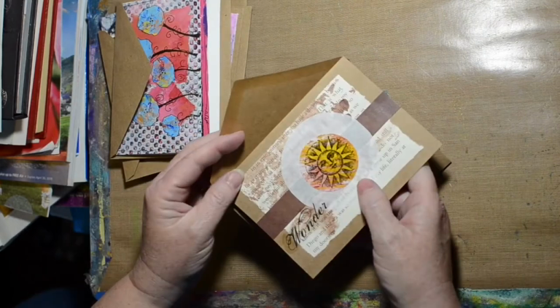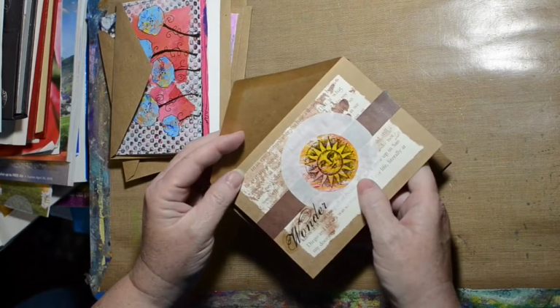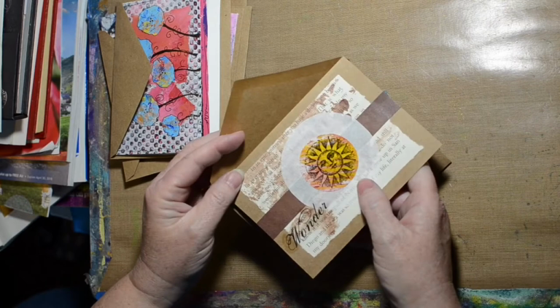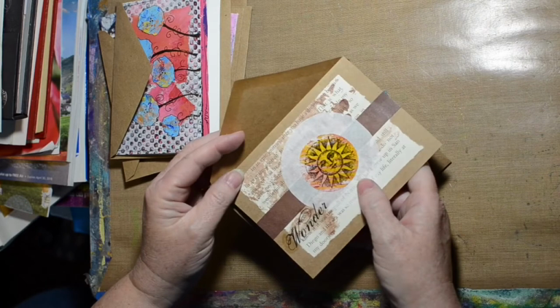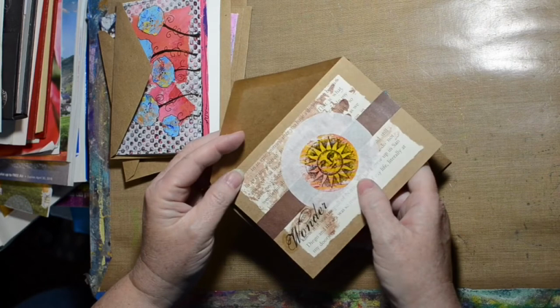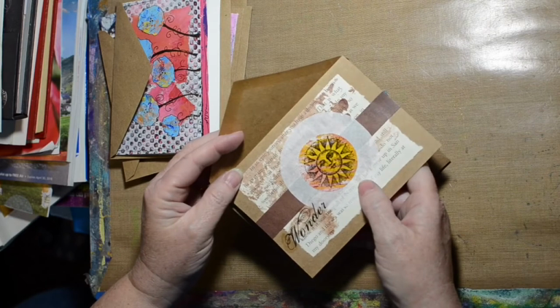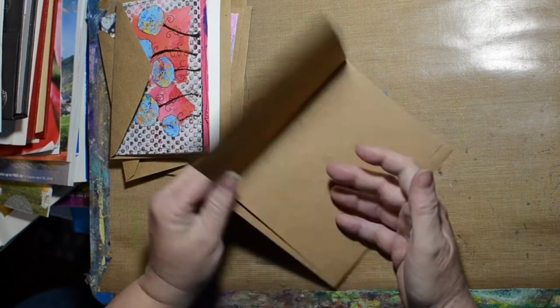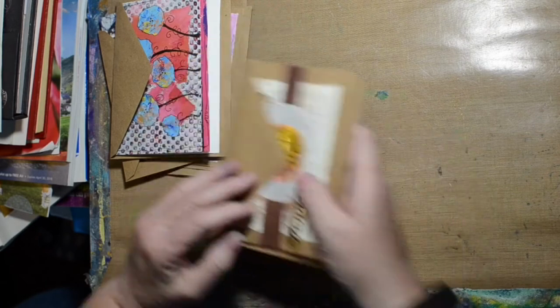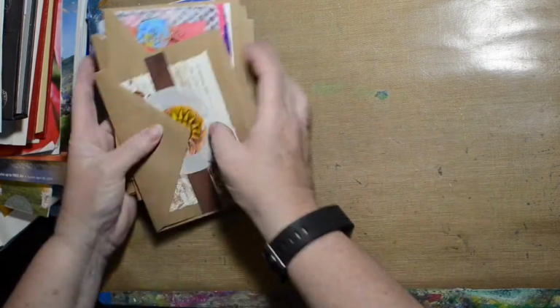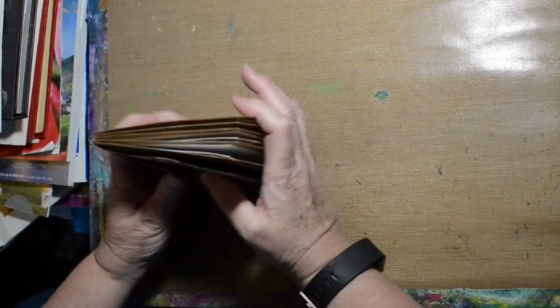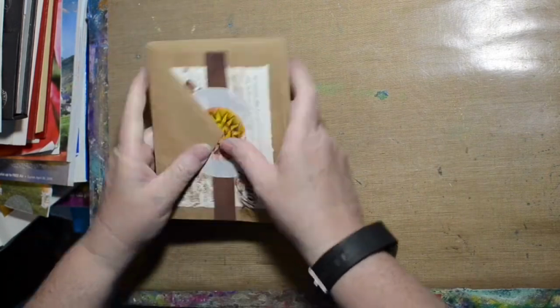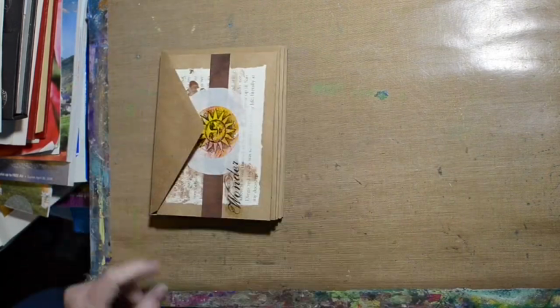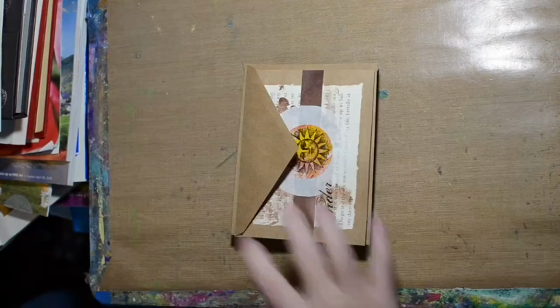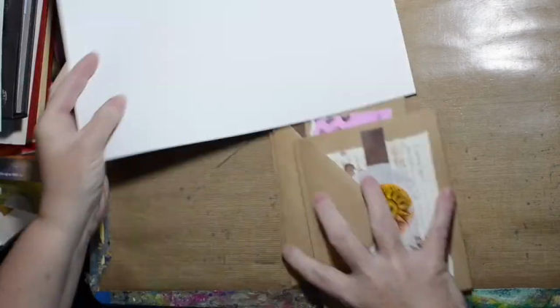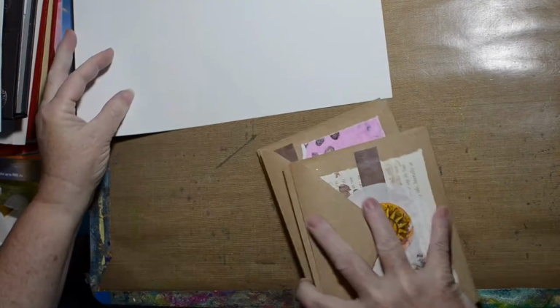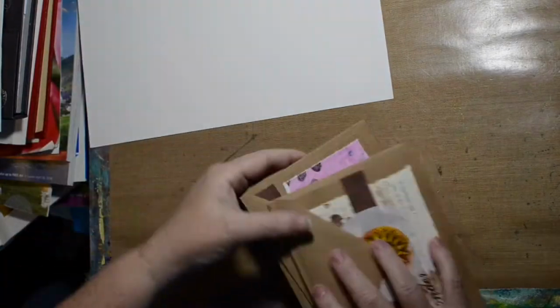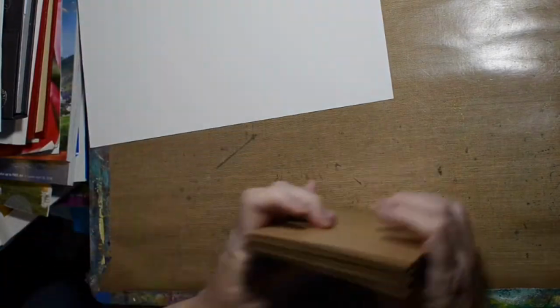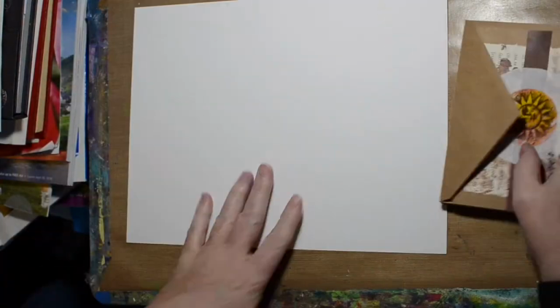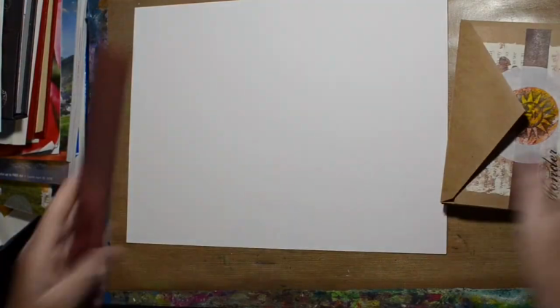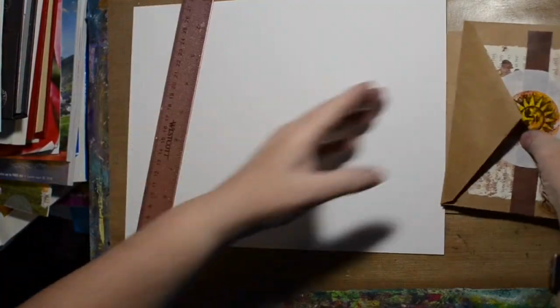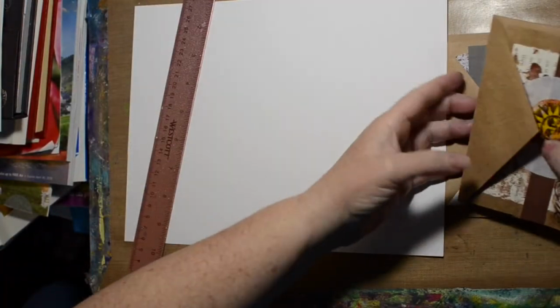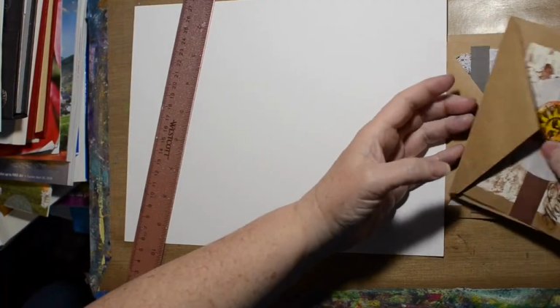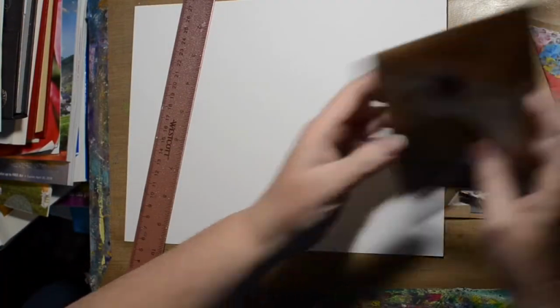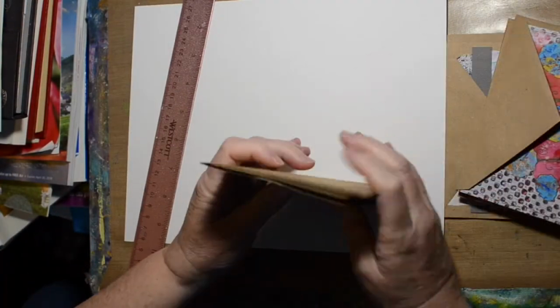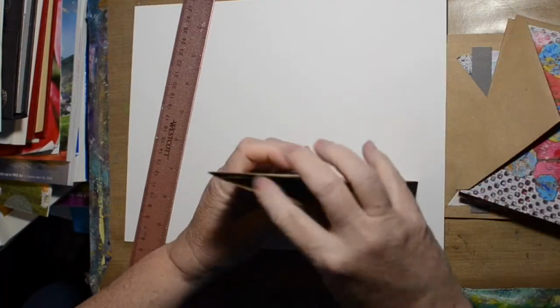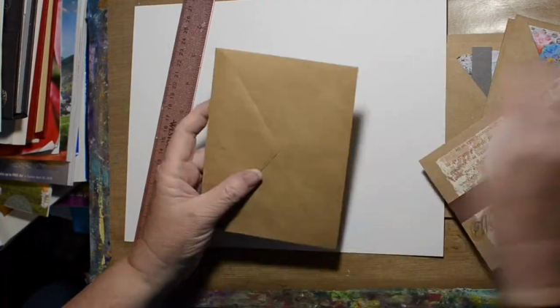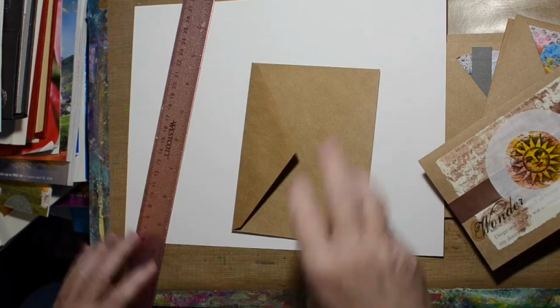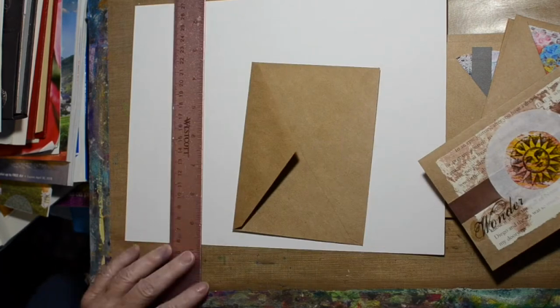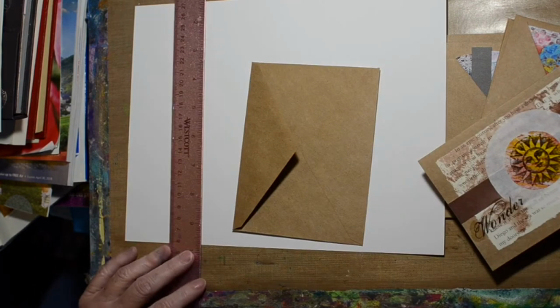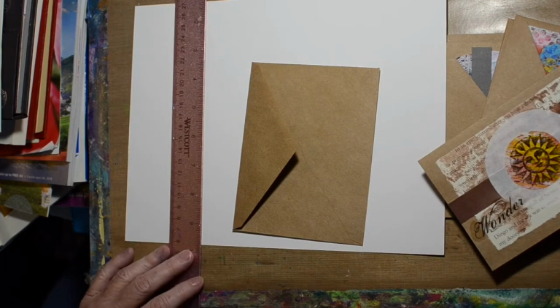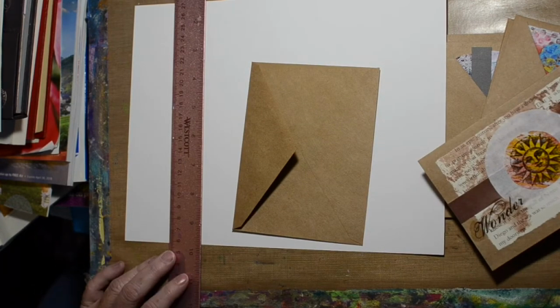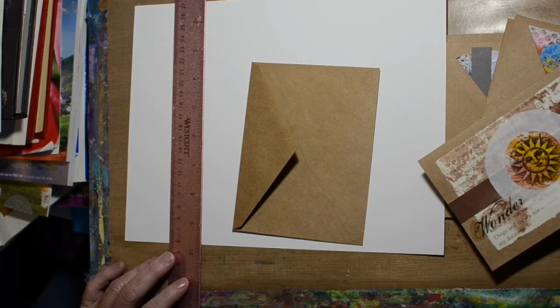I want something to put them in. I was thinking, and eventually this may end up in my Etsy store, I don't know. But I was thinking I wanted to make a container to put them in.